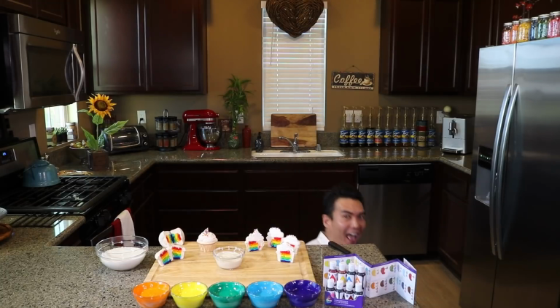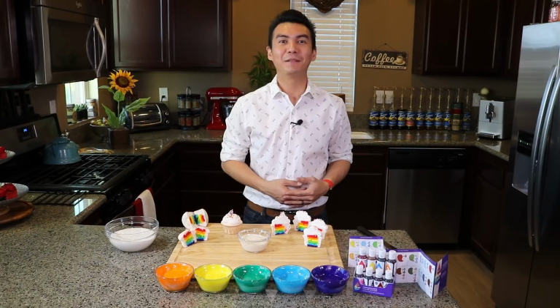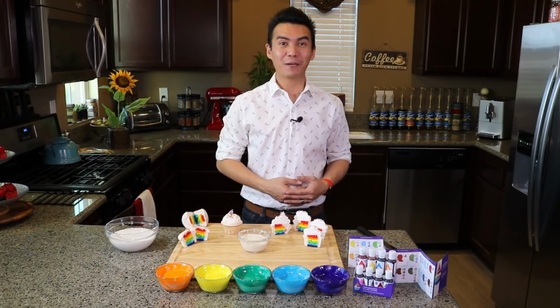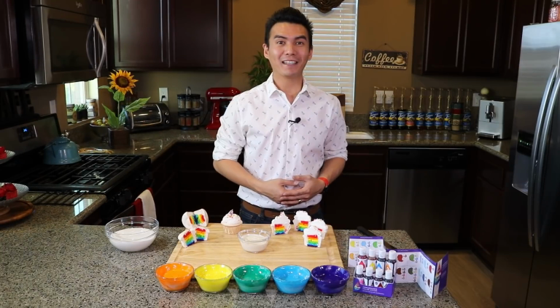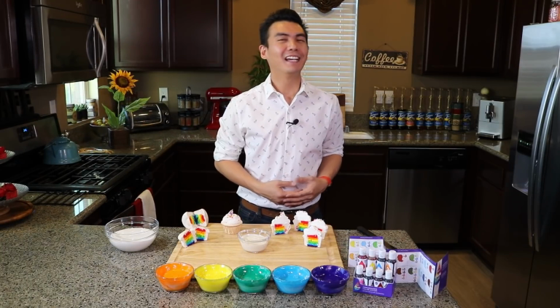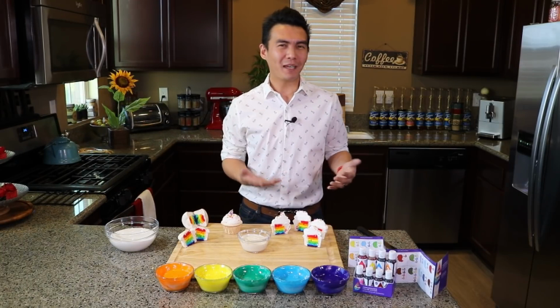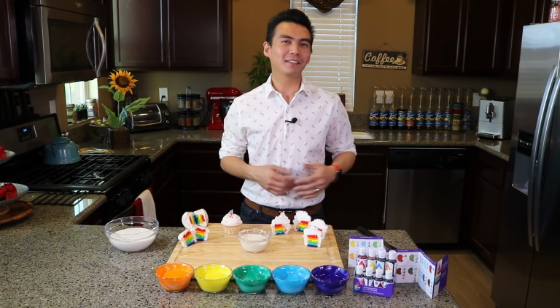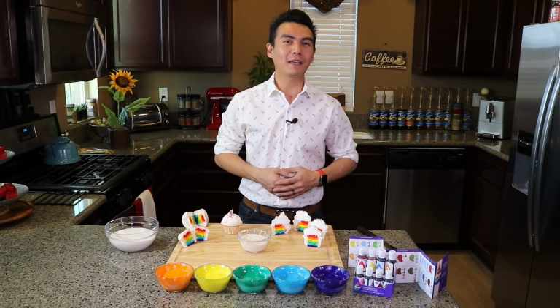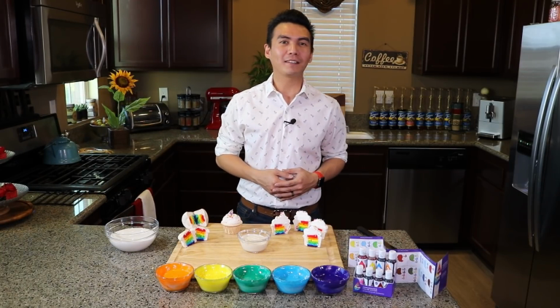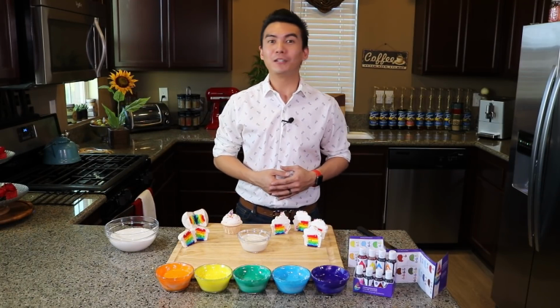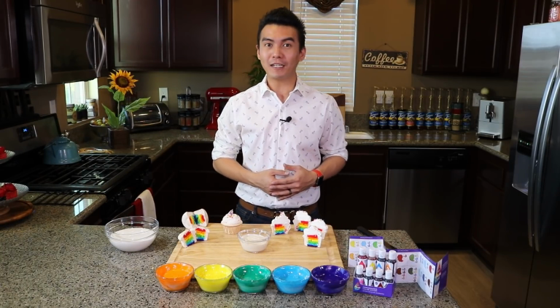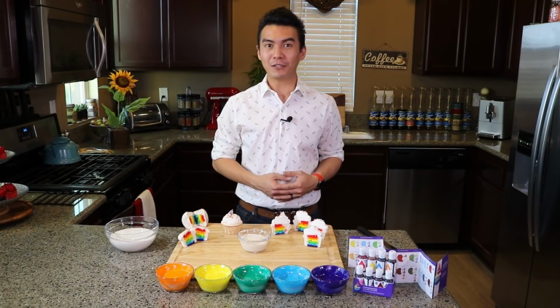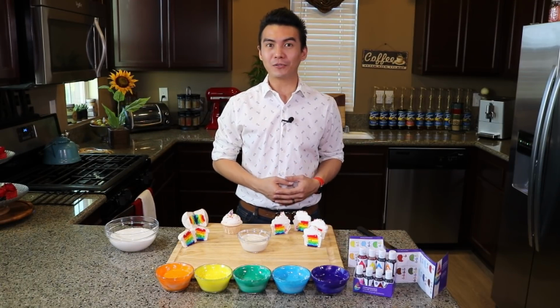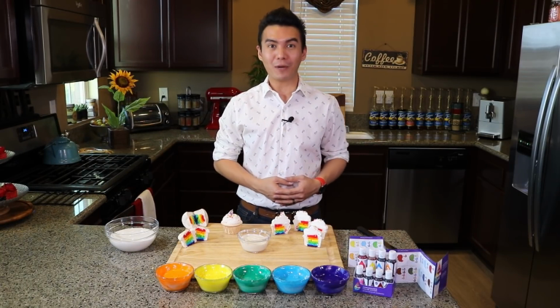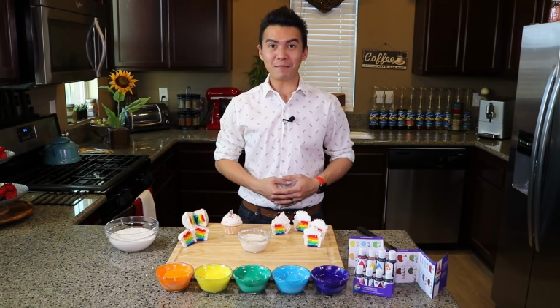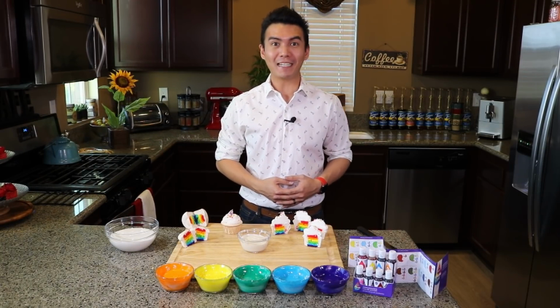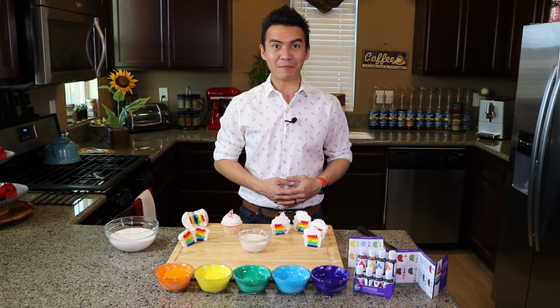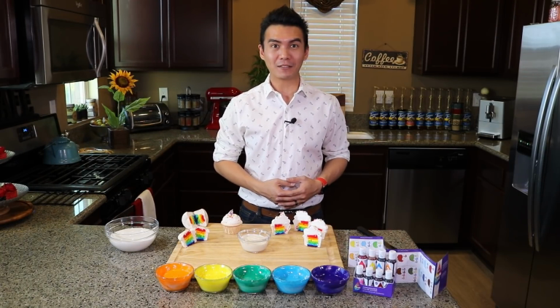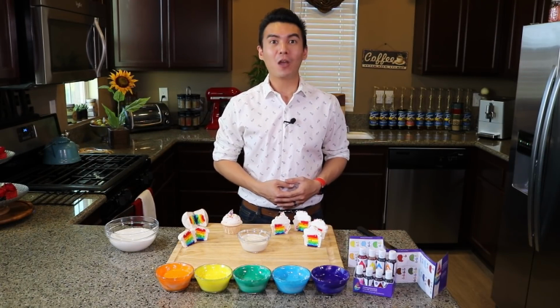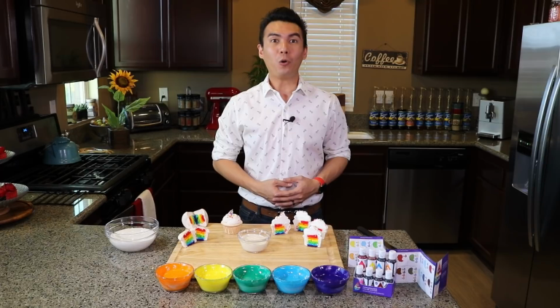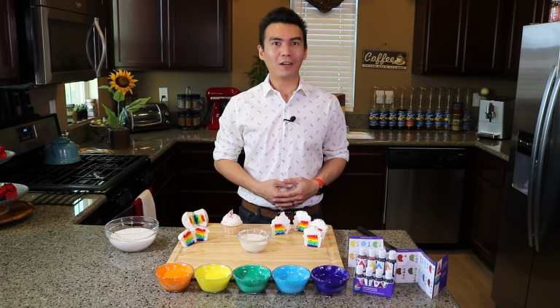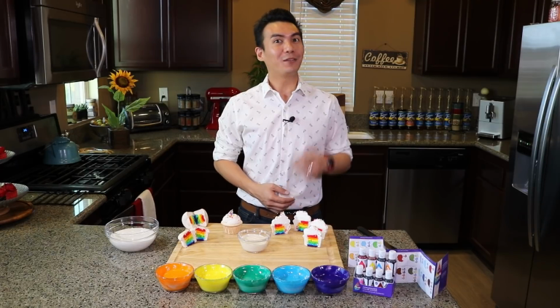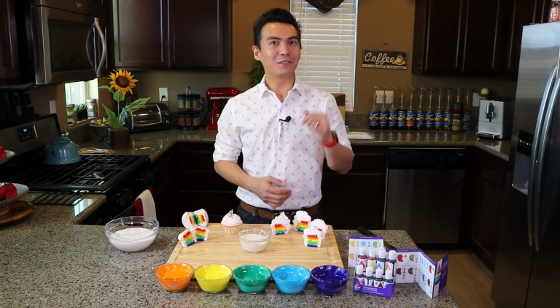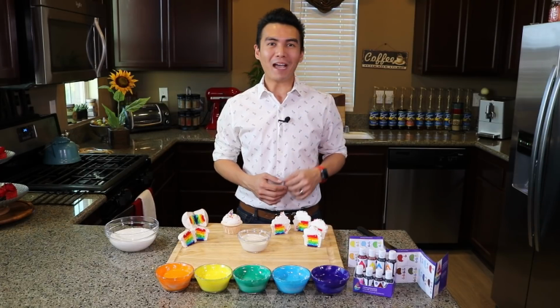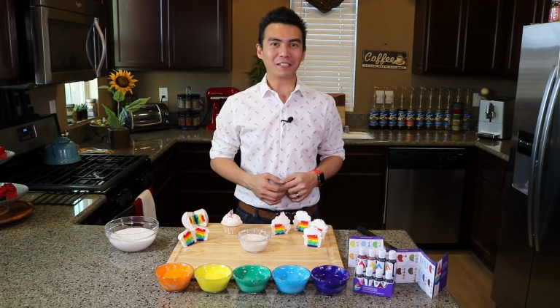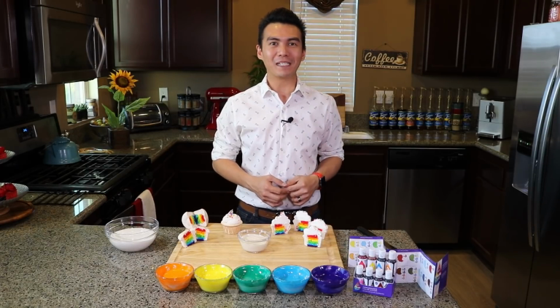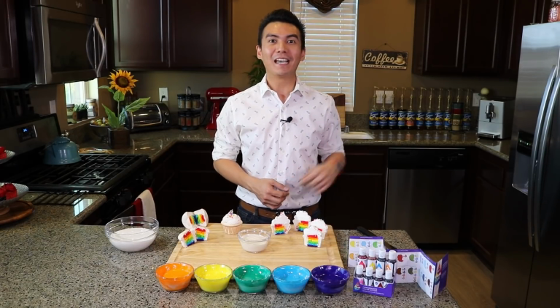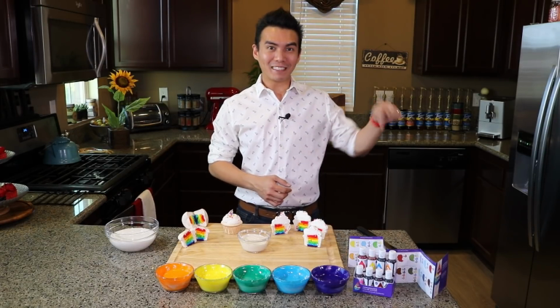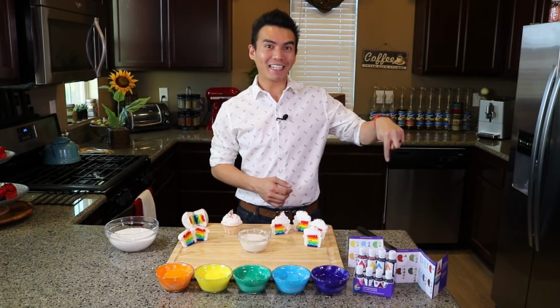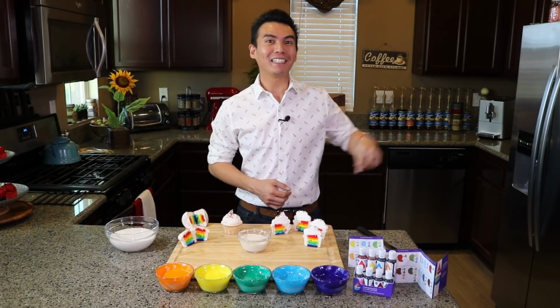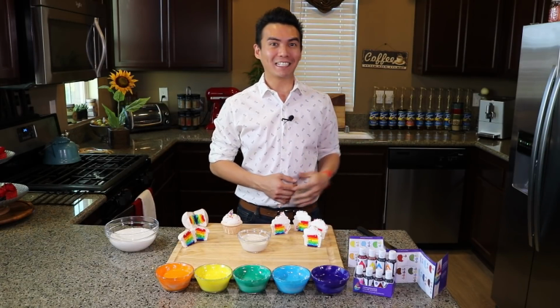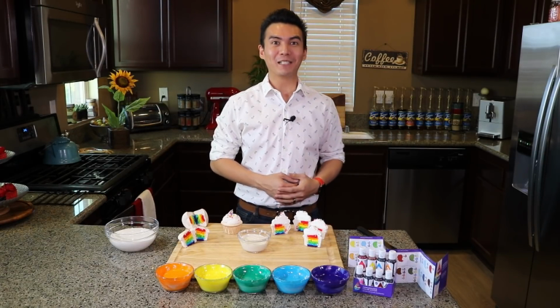By the way, to make these cupcakes you can either use ready-made cake mix or you can use my recipe by checking out the details below.